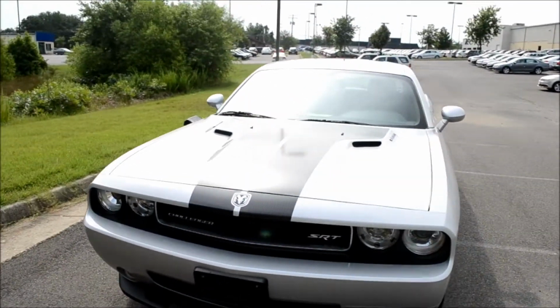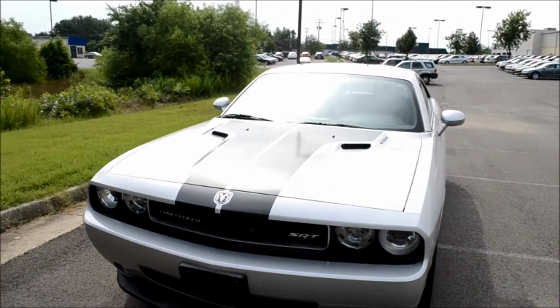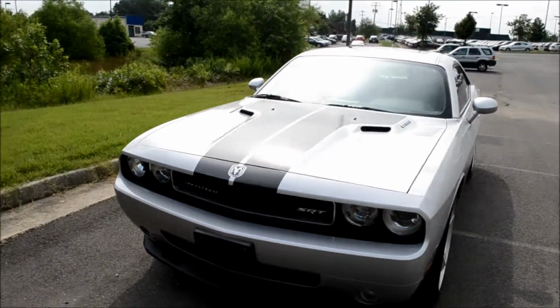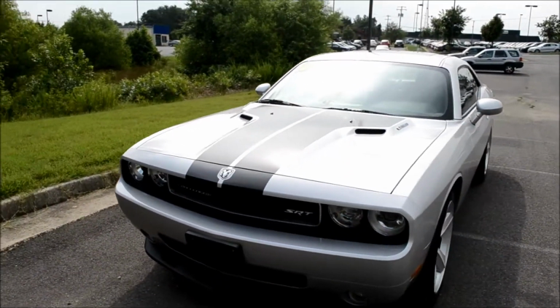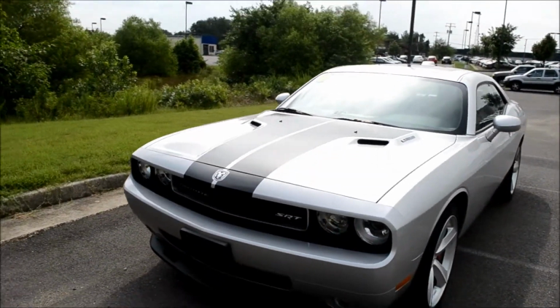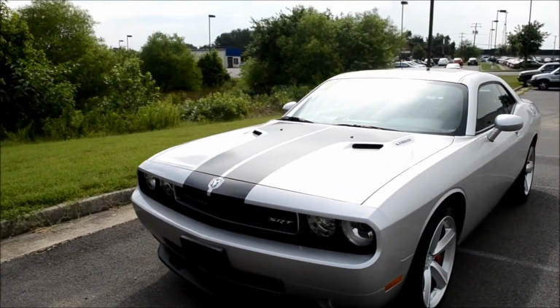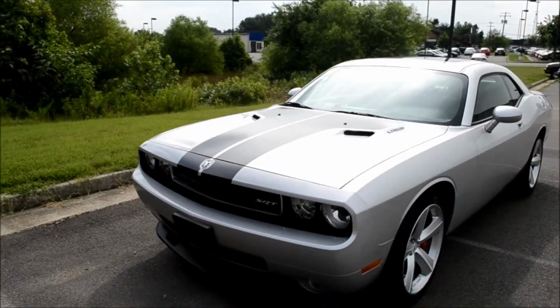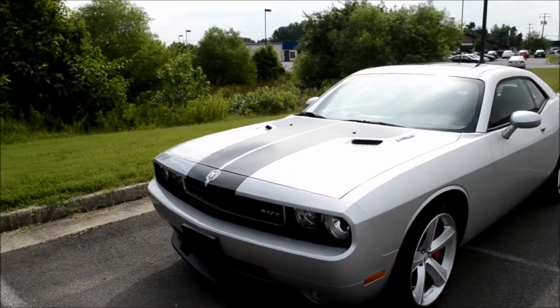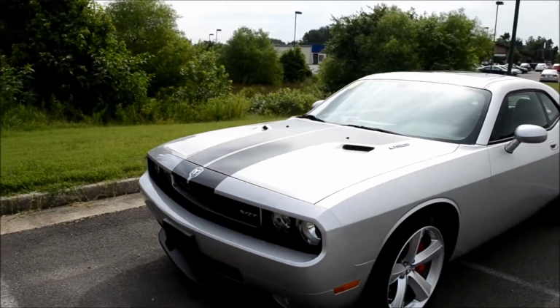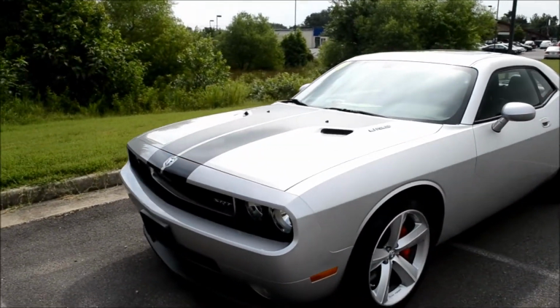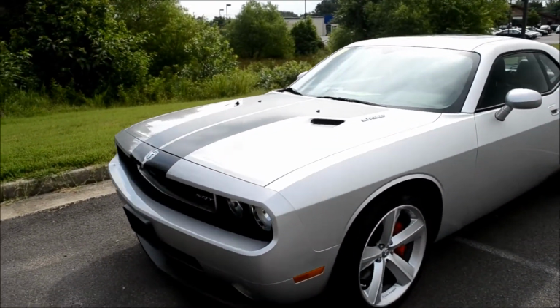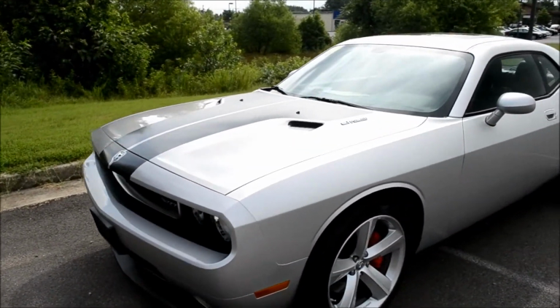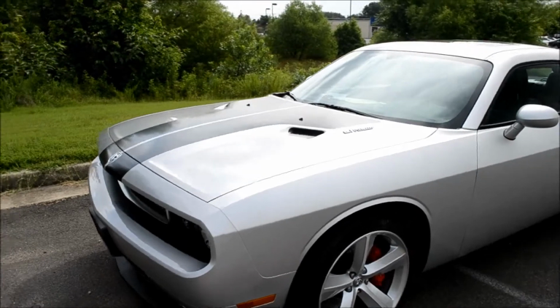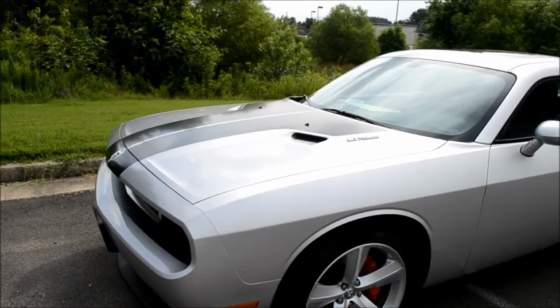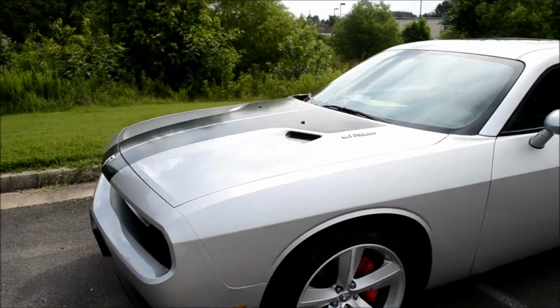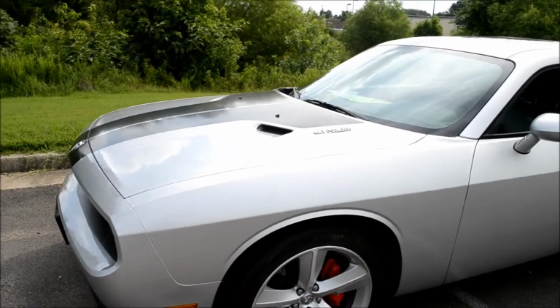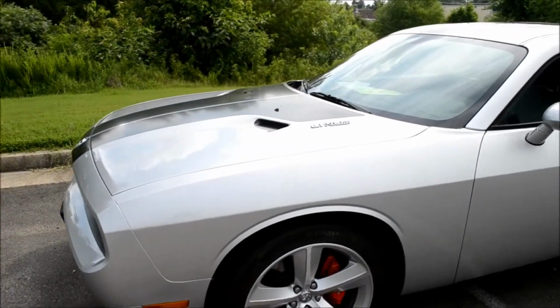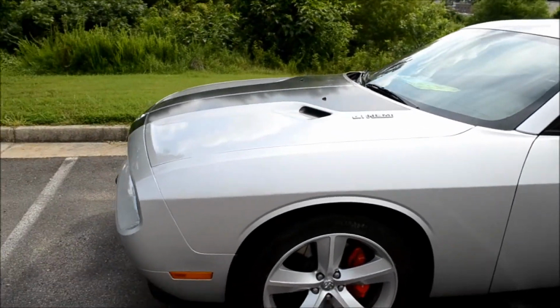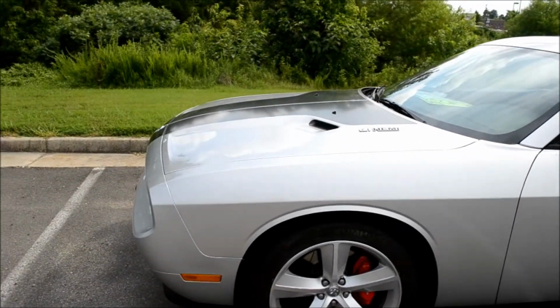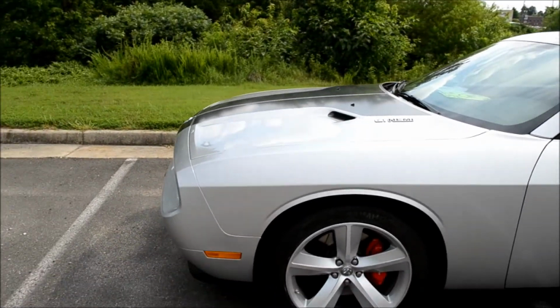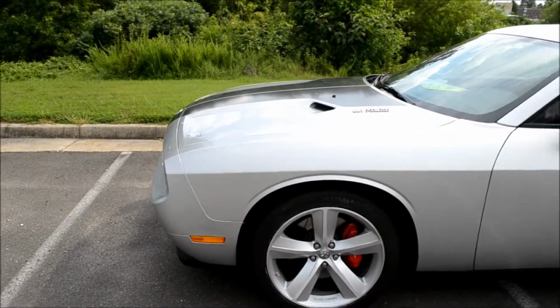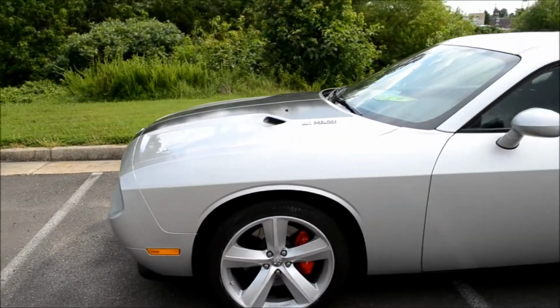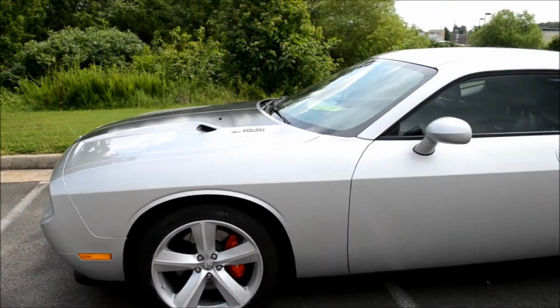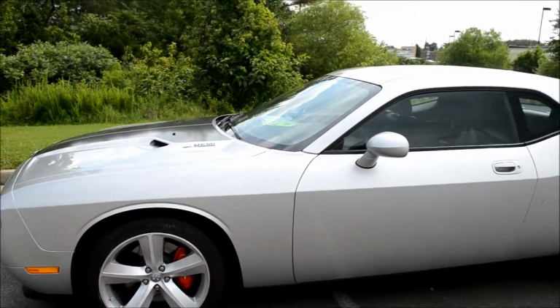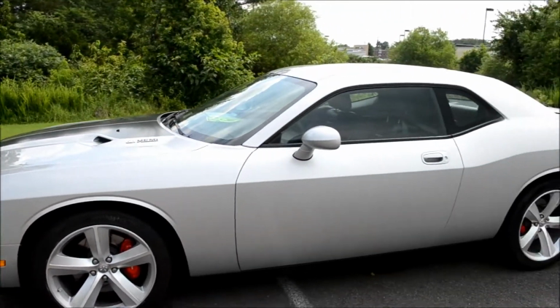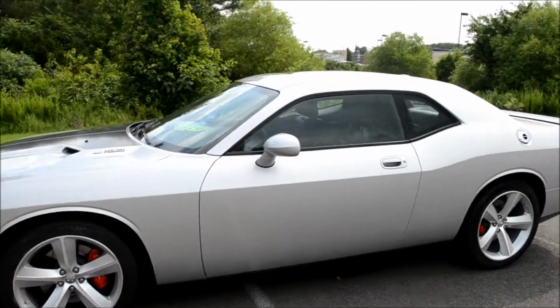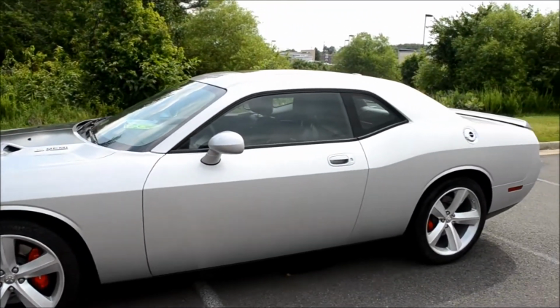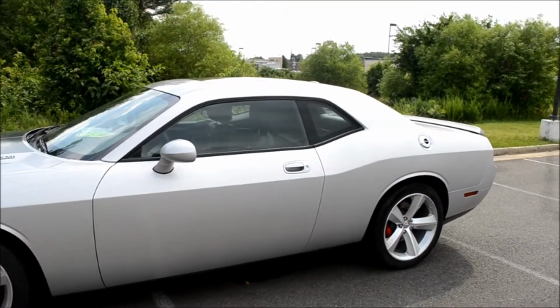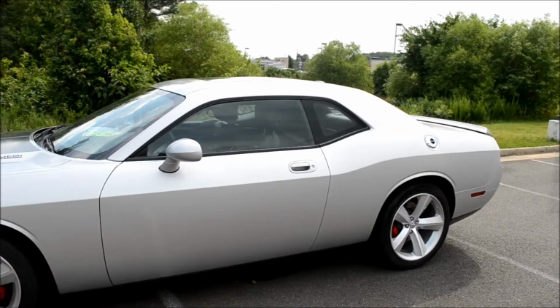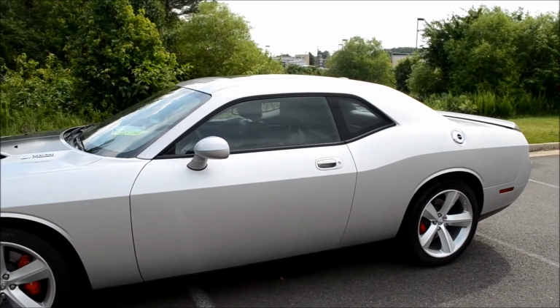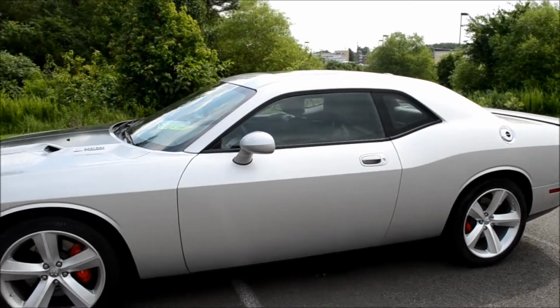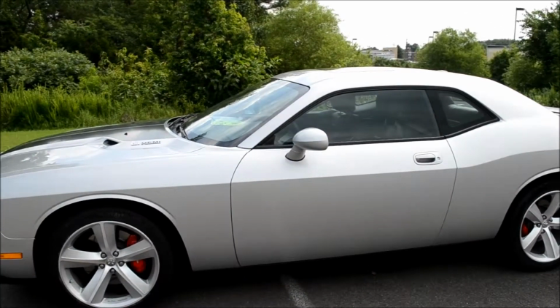If you enjoy driving, you'll definitely enjoy this Dodge Challenger. With its 6.1-liter Hemi engine, it's definitely a fun ride.